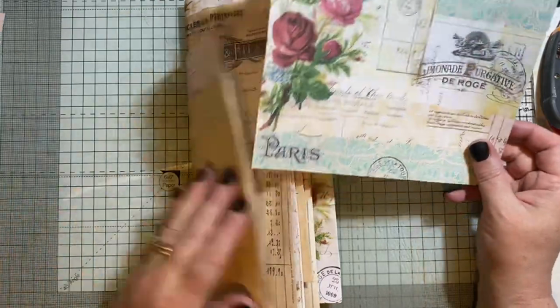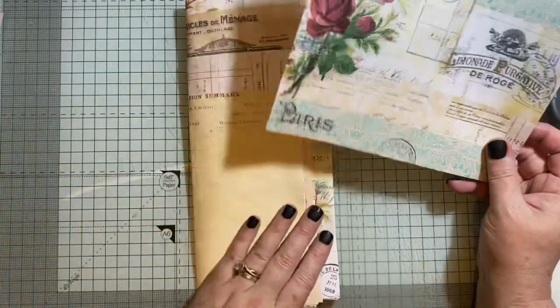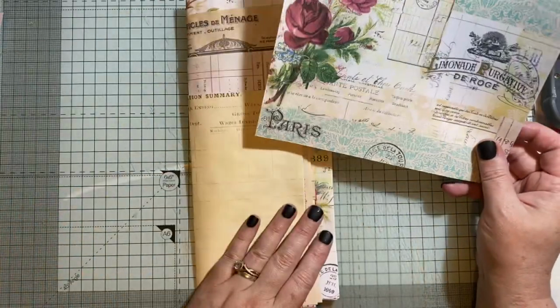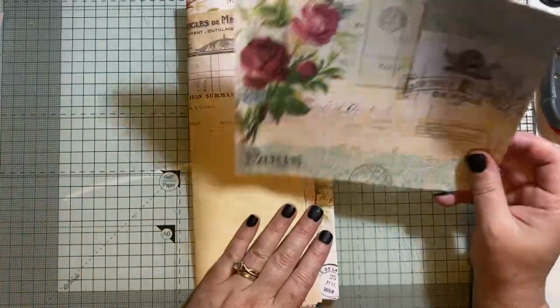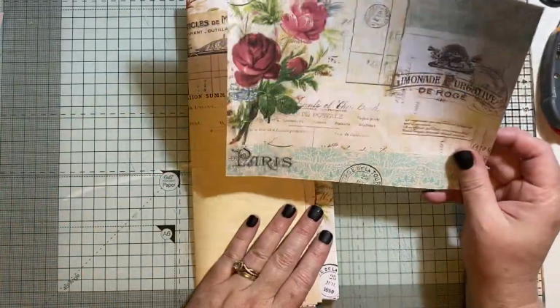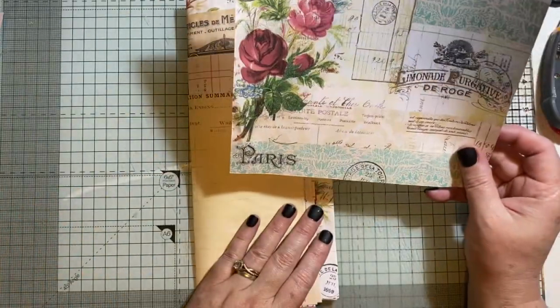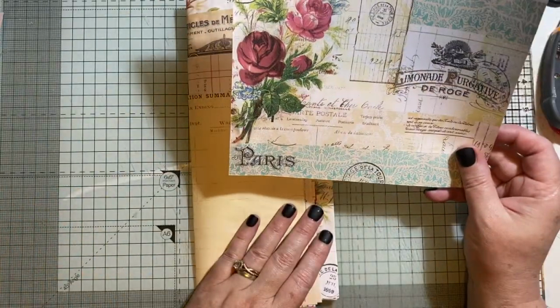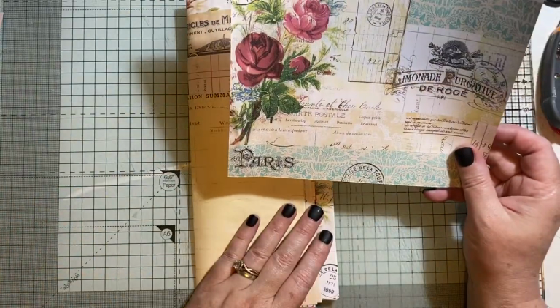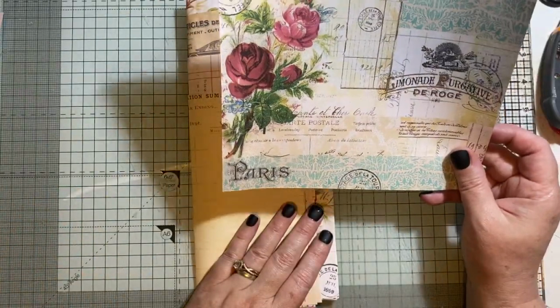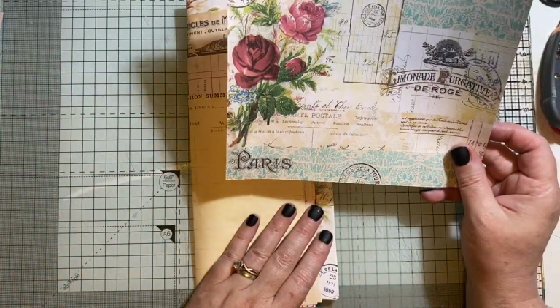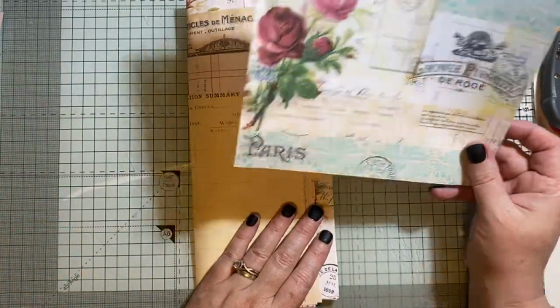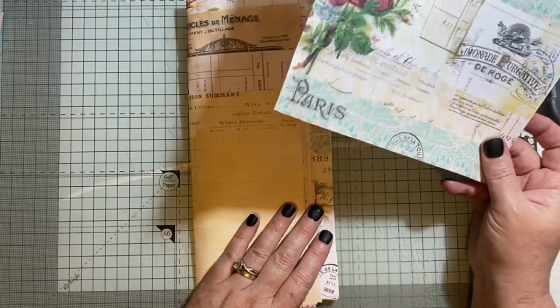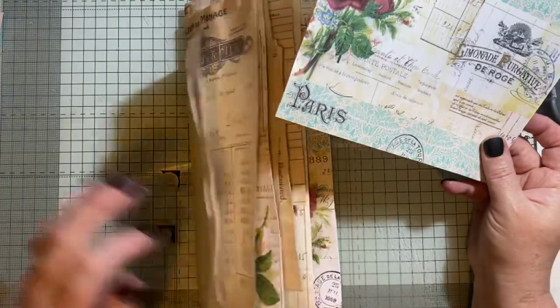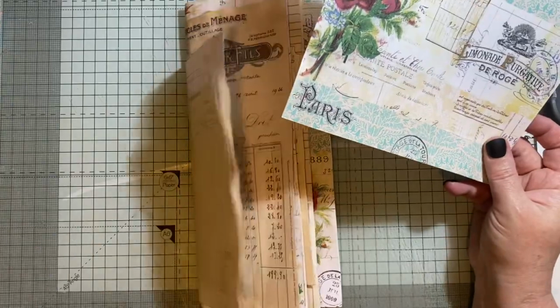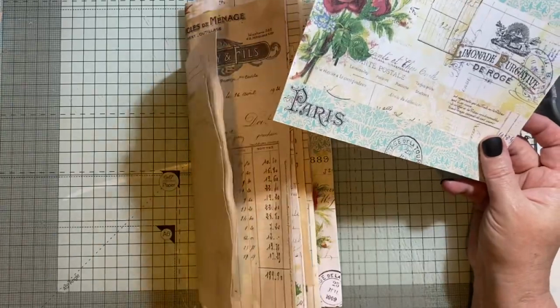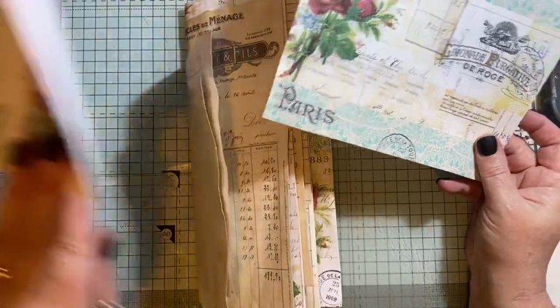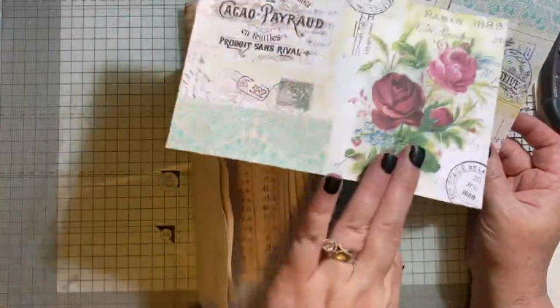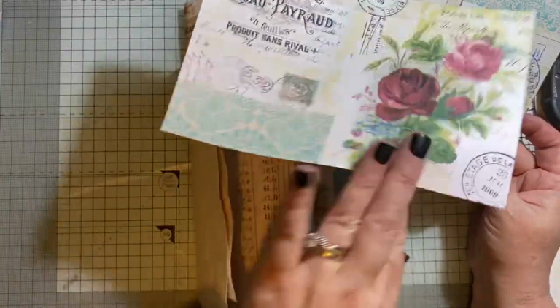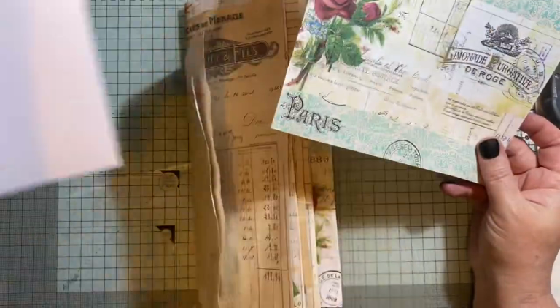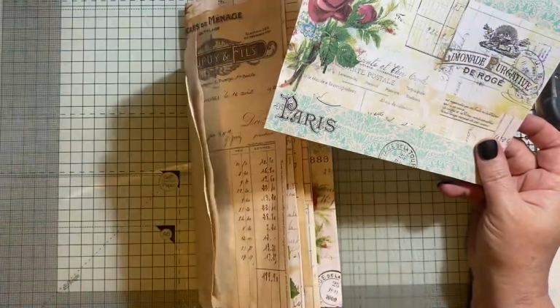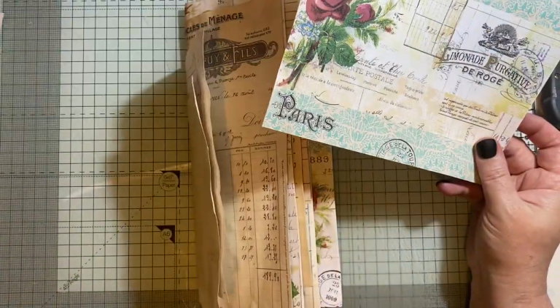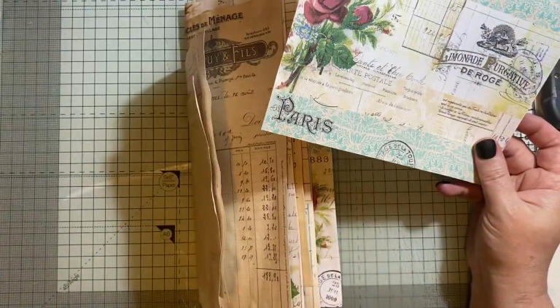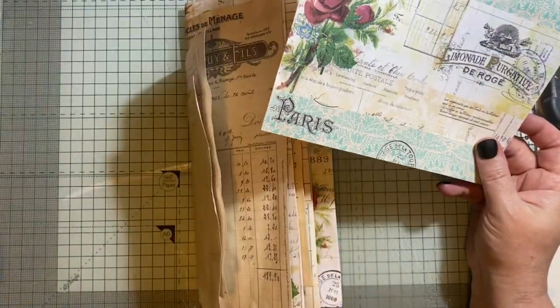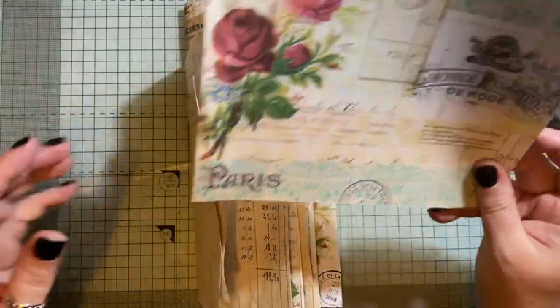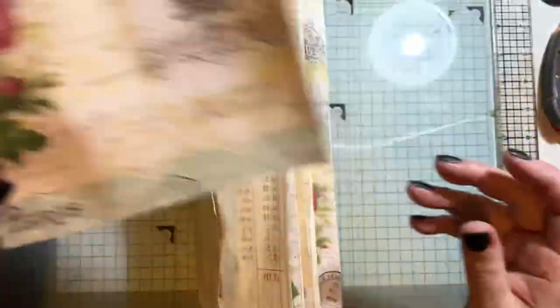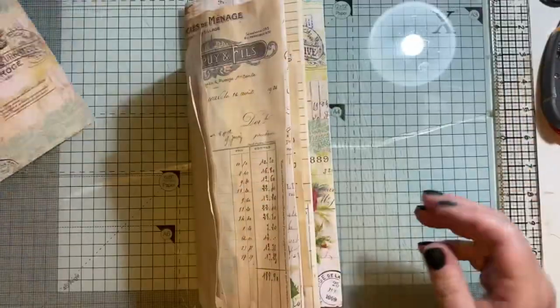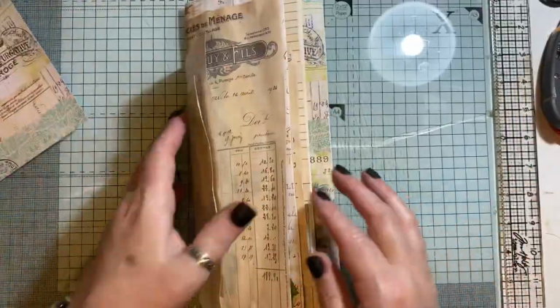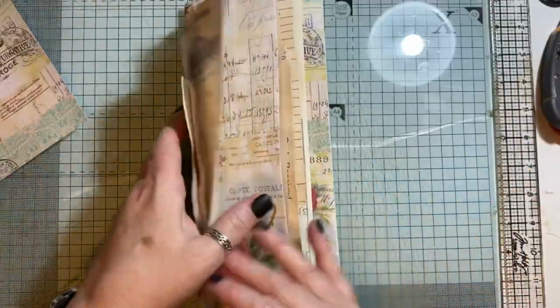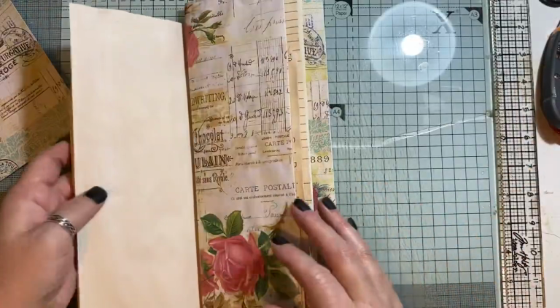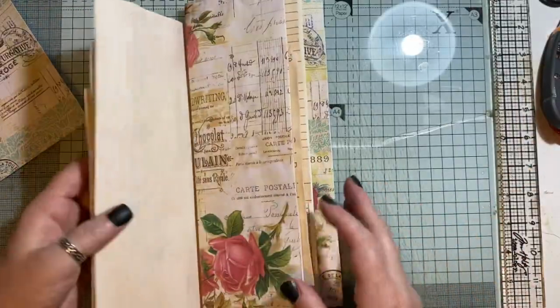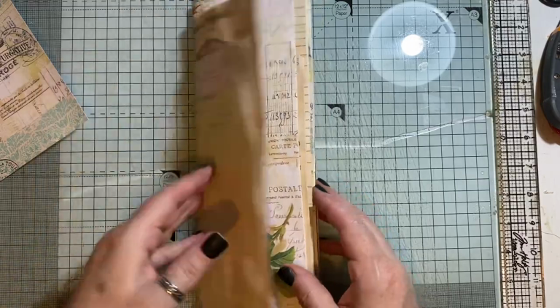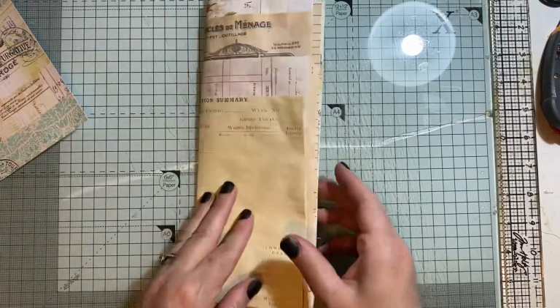I'm going to make two little deep pockets from this, and I'll probably make two pockets from that piece as well.